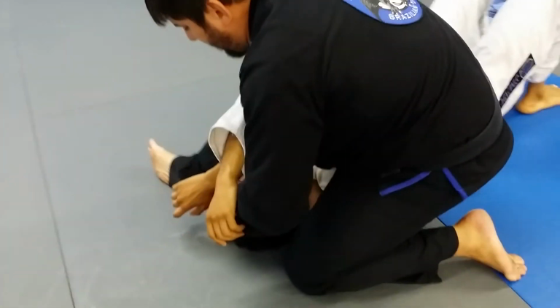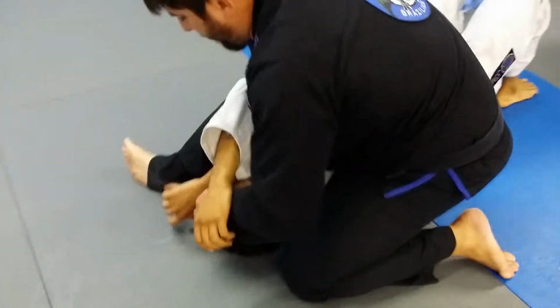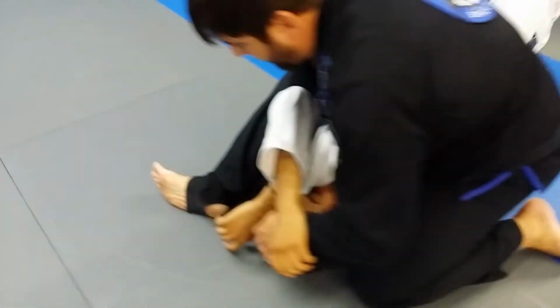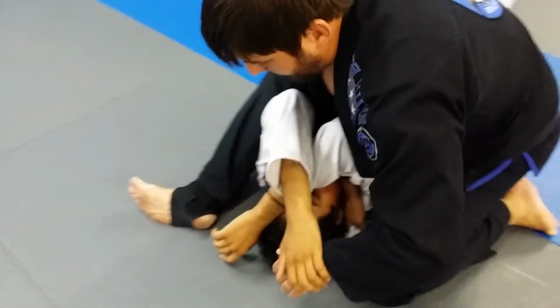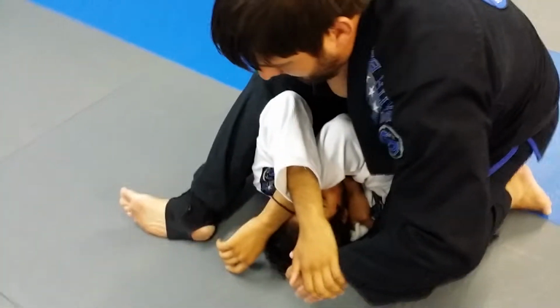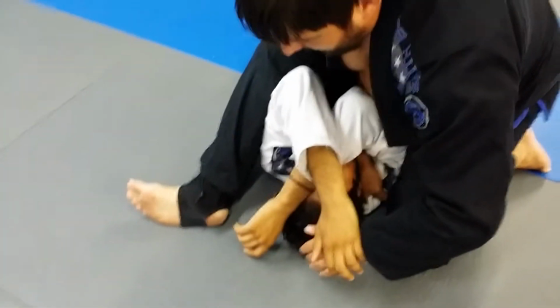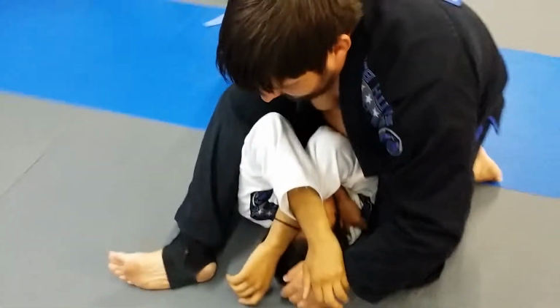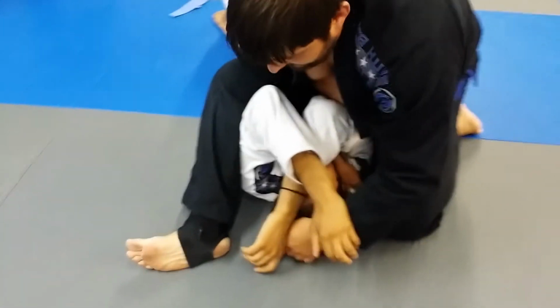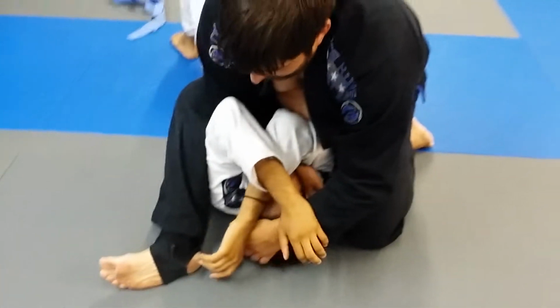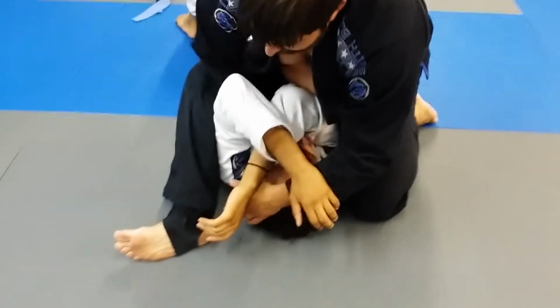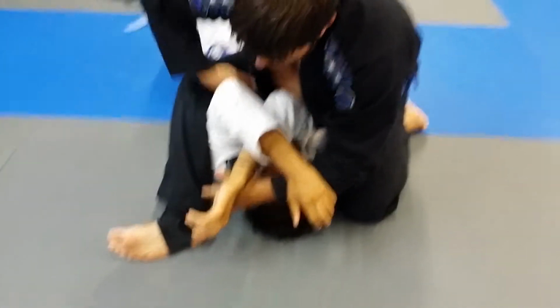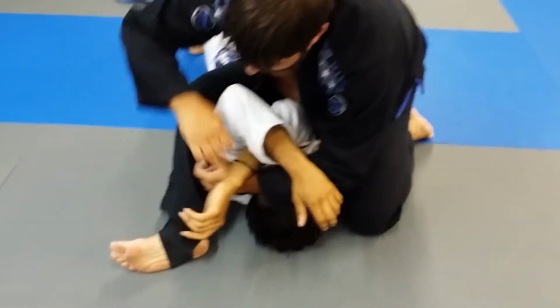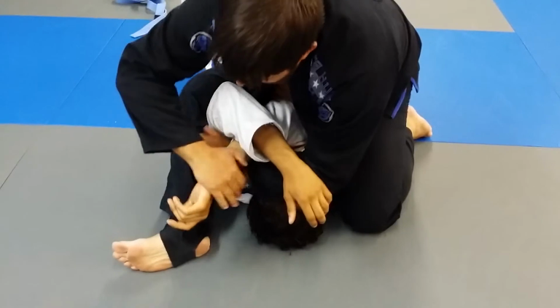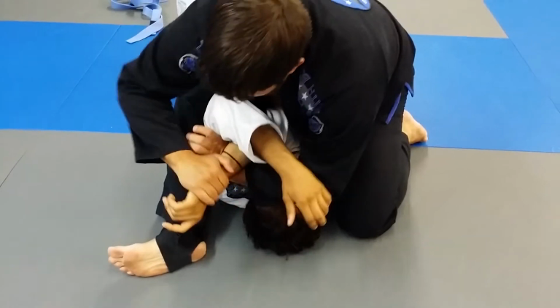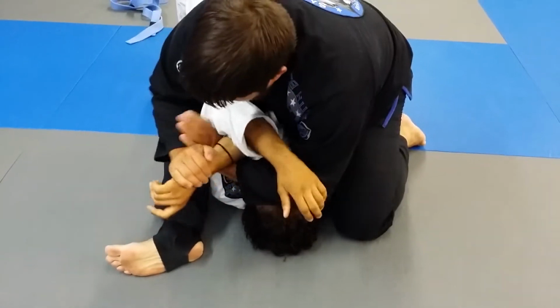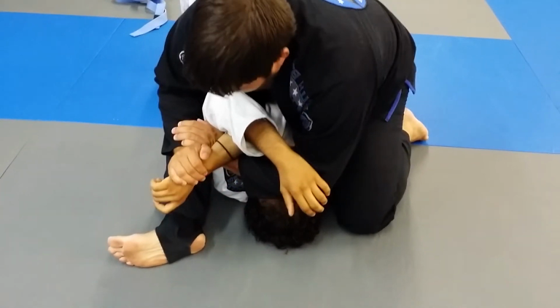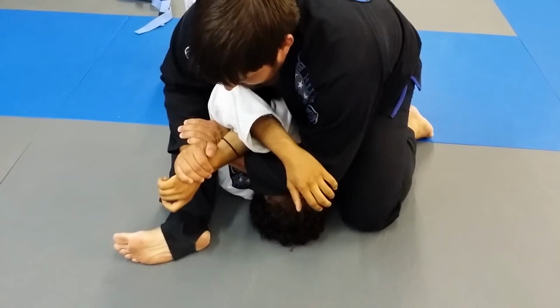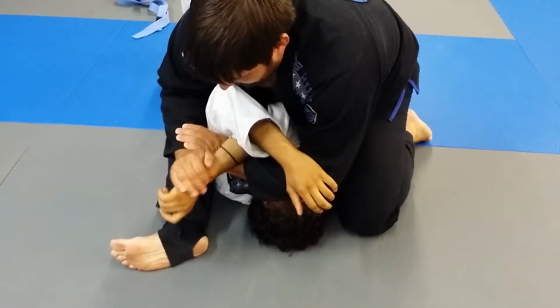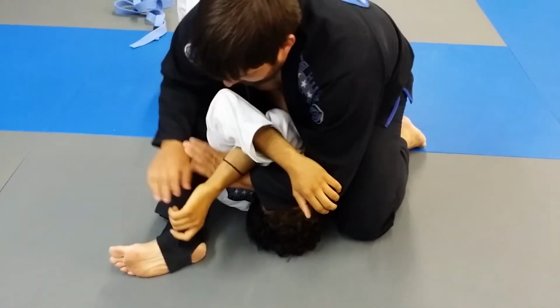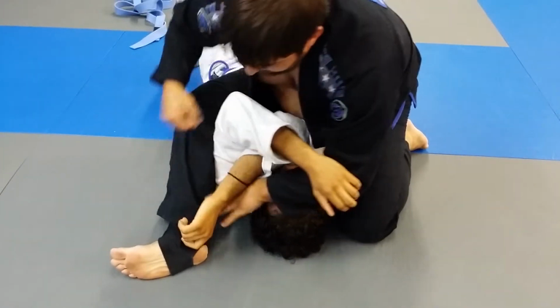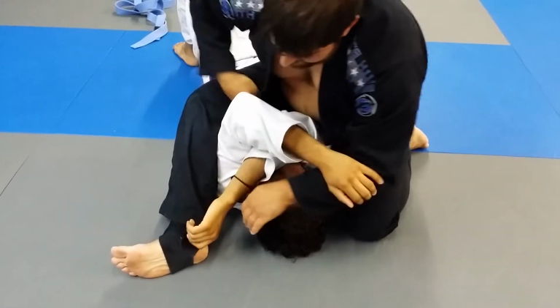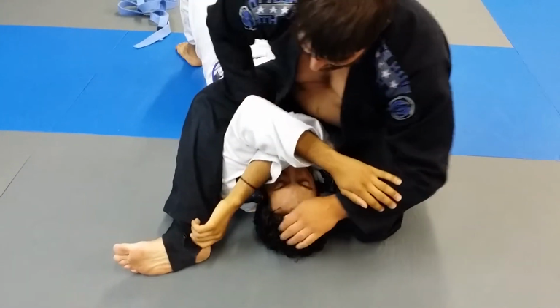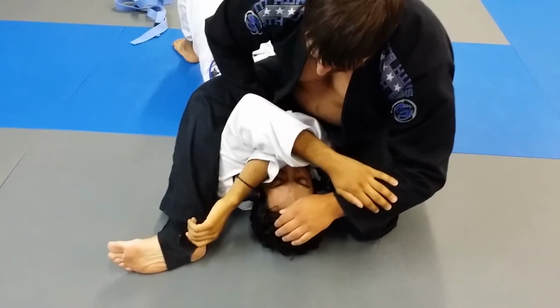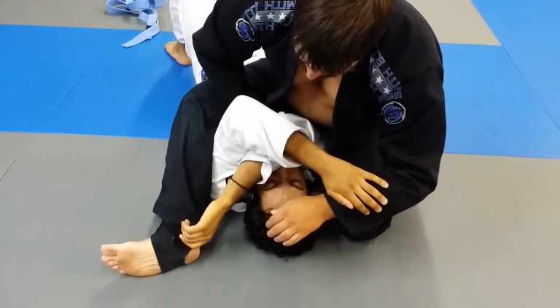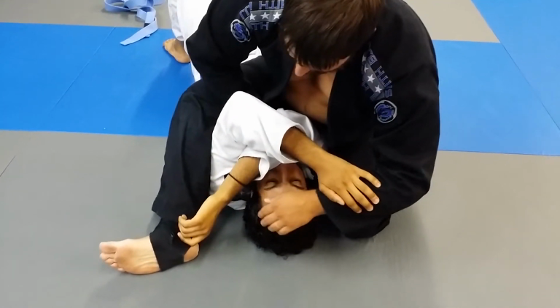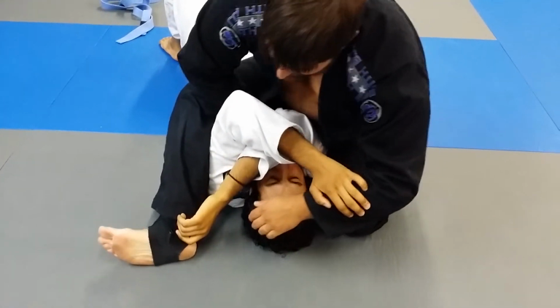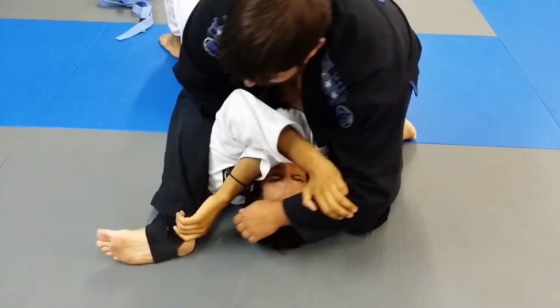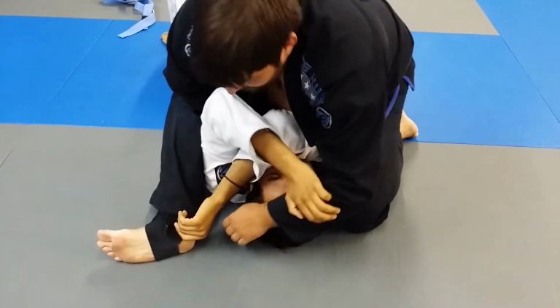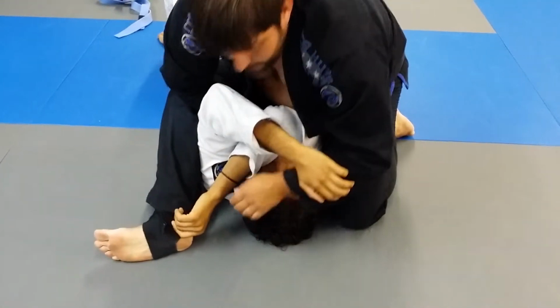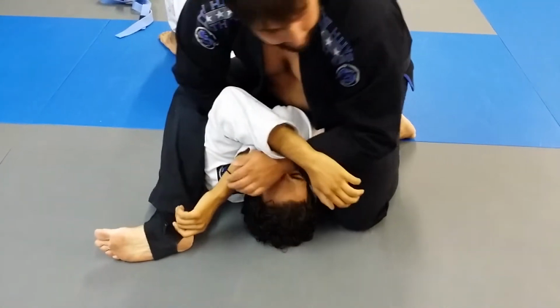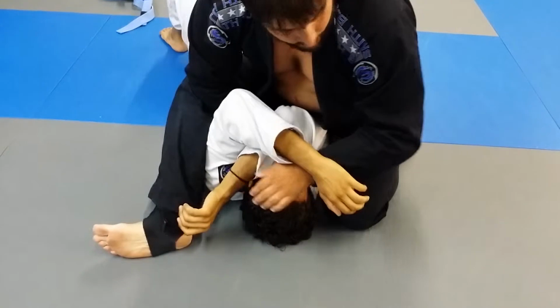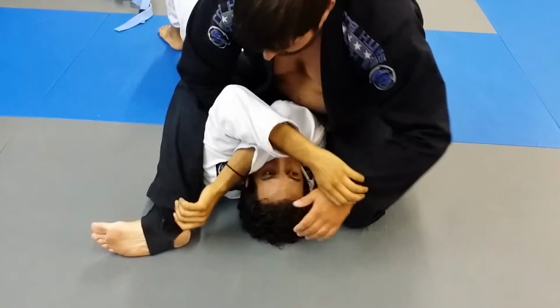Now, I have the chance that I went before for the wrist lock, but instead I'm going to take the opportunity to go for the armbar.